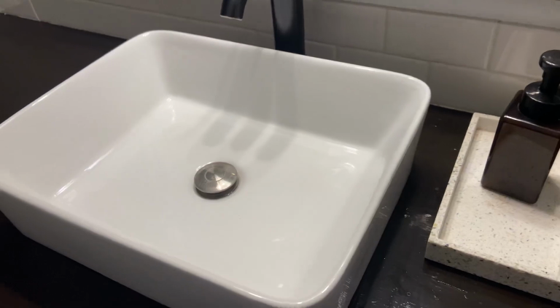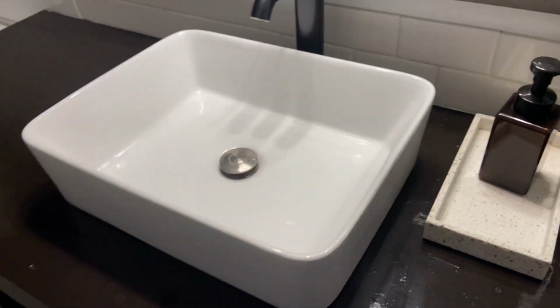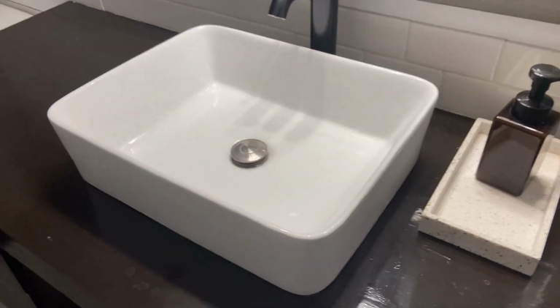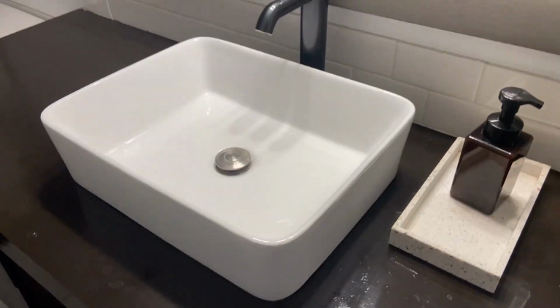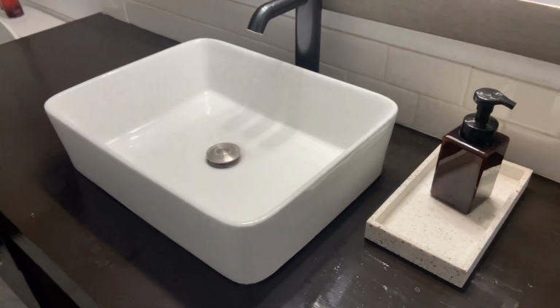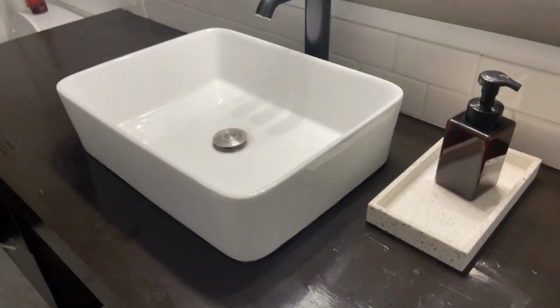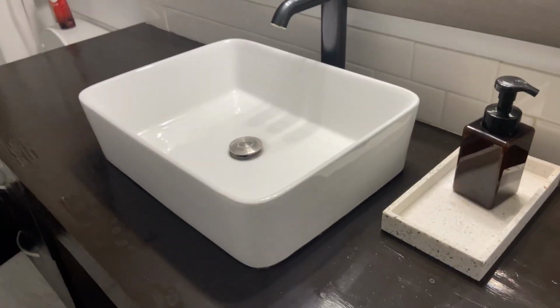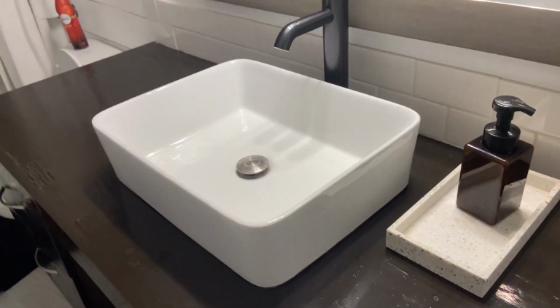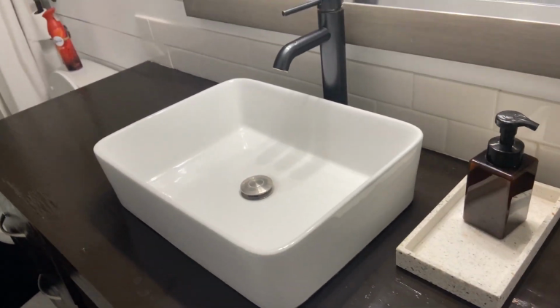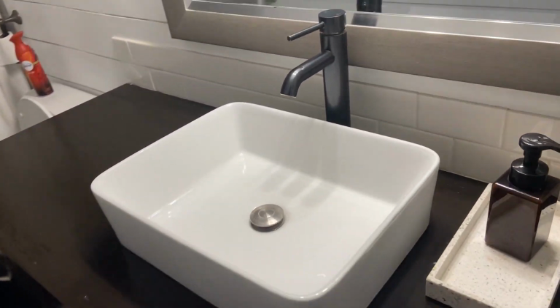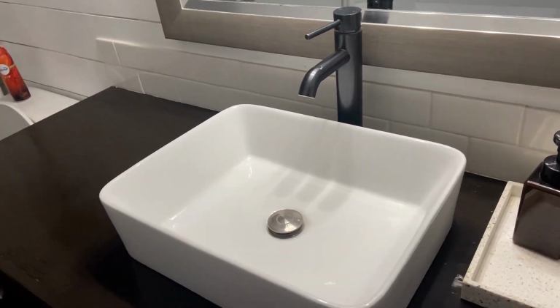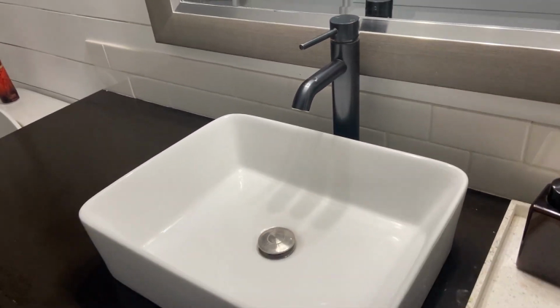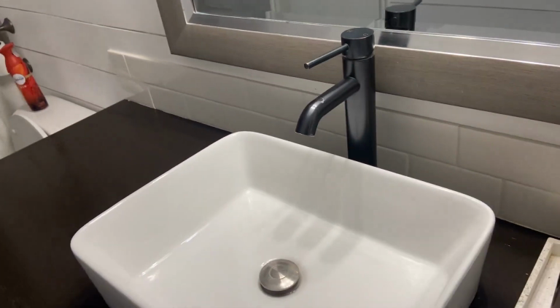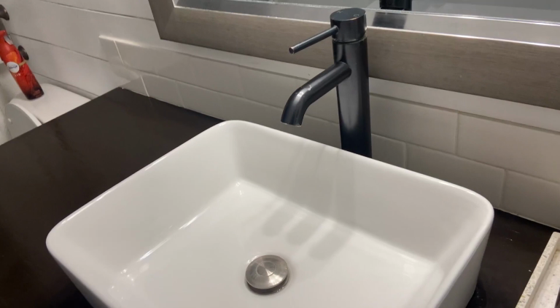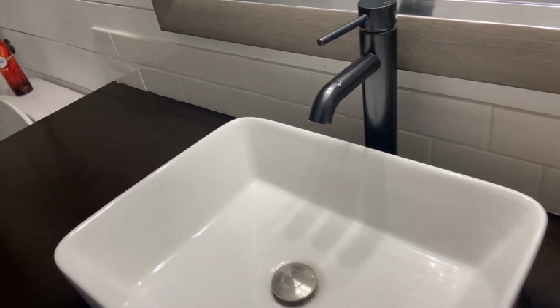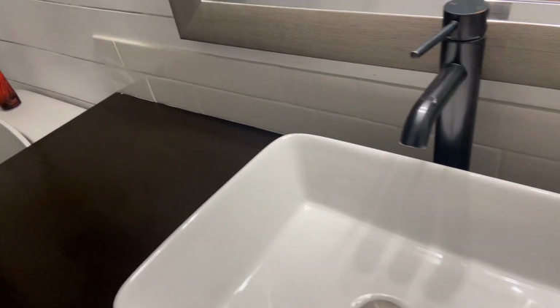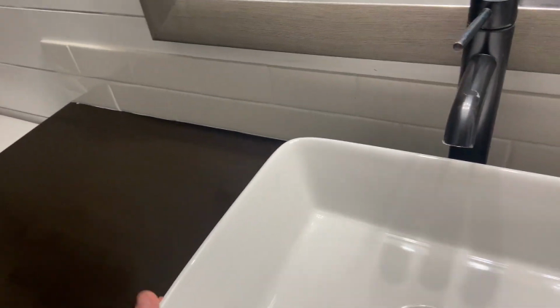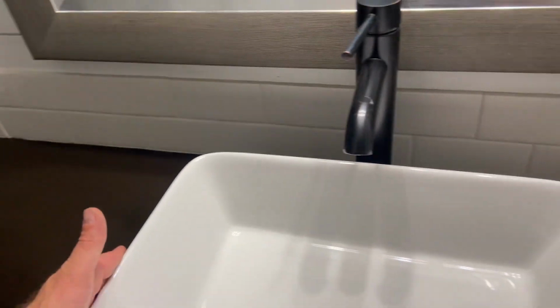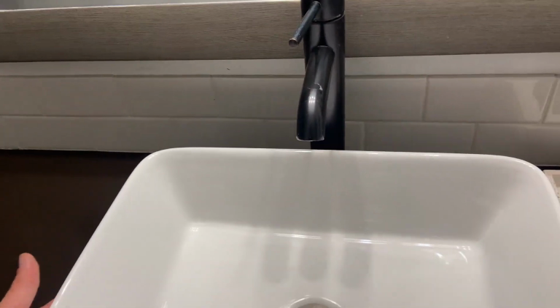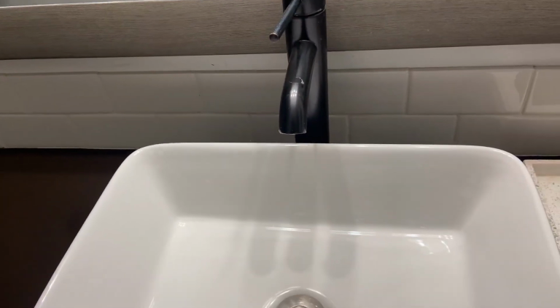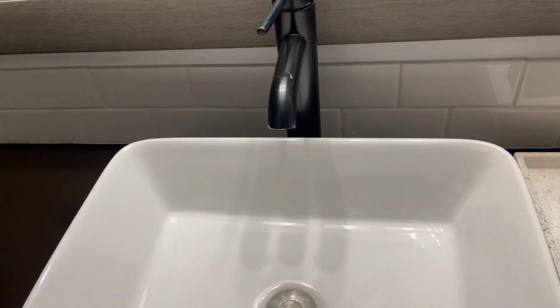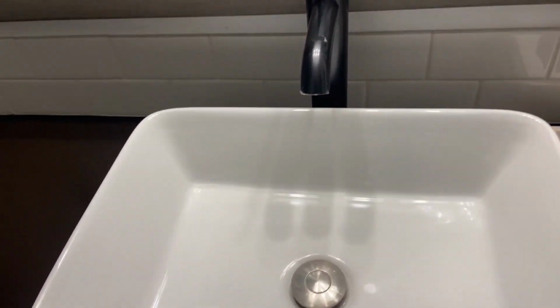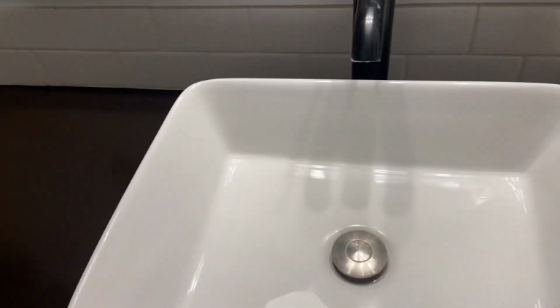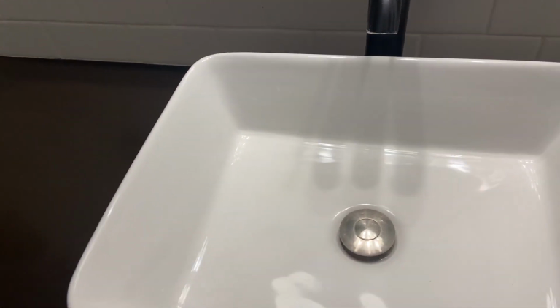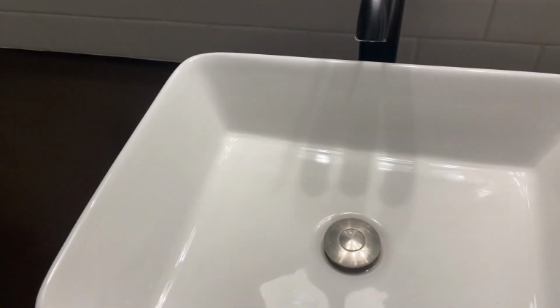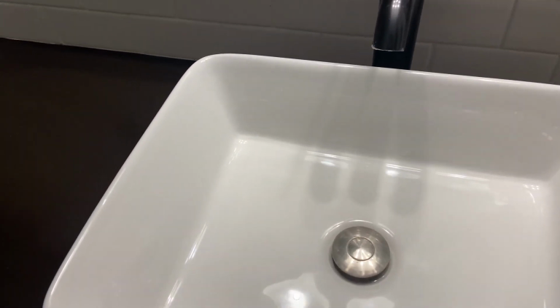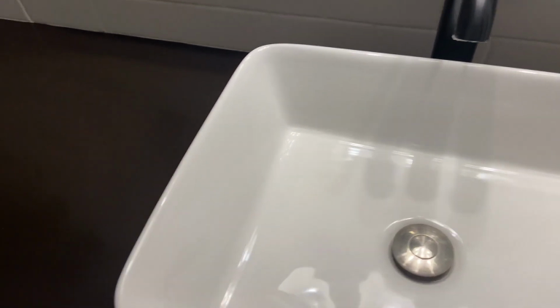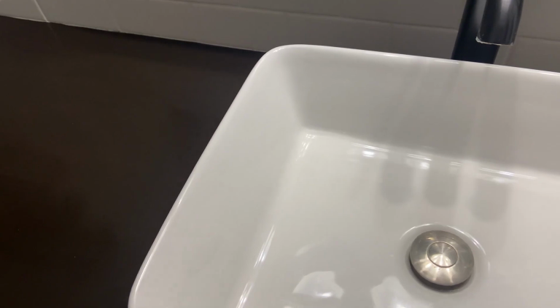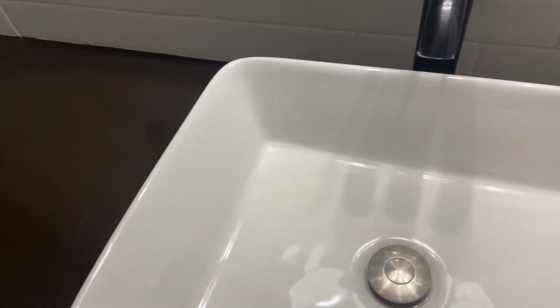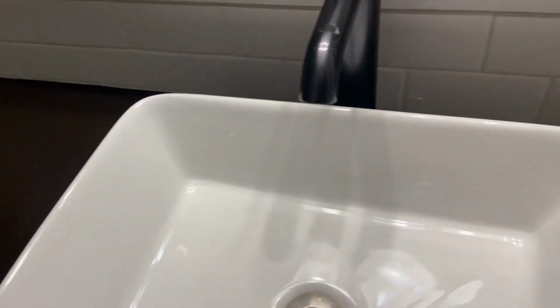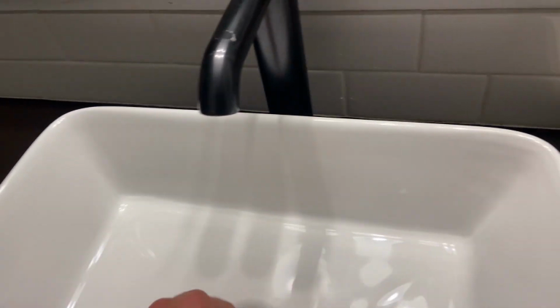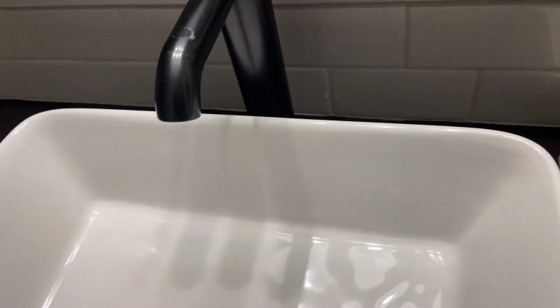Hey guys, I want to show you the sink that we have in the bathroom. It is a rectangular sink, very elegant, kind of clean lines. It's very easy to keep clean and very easy to install.